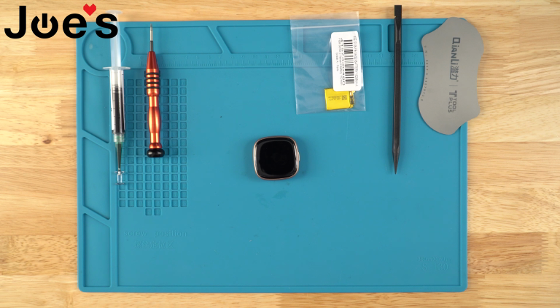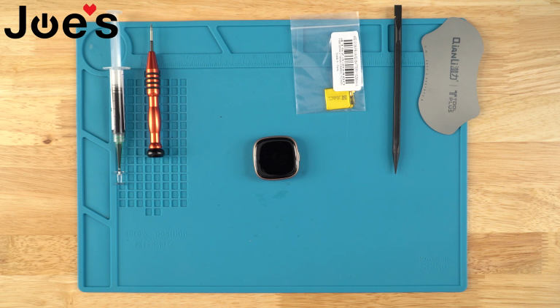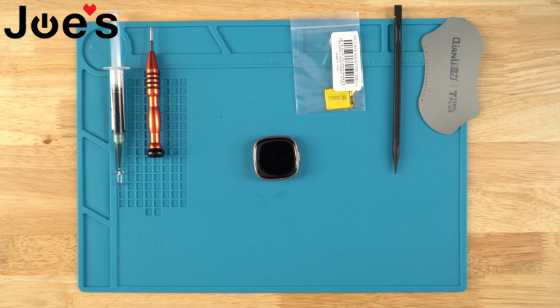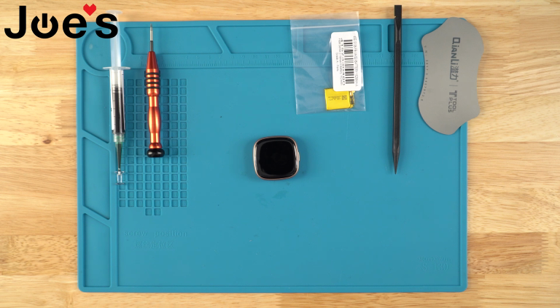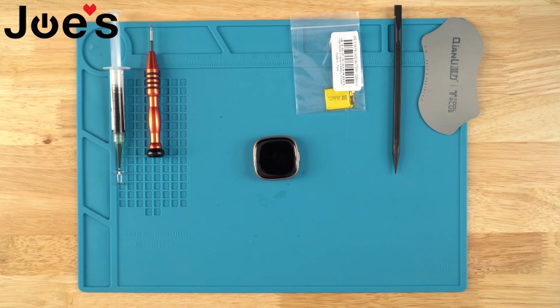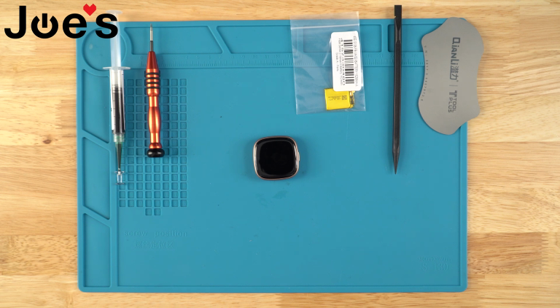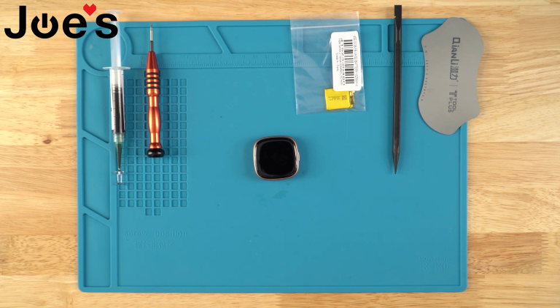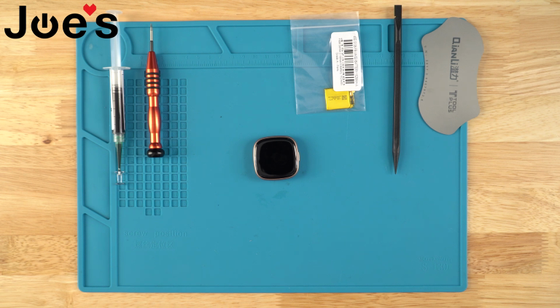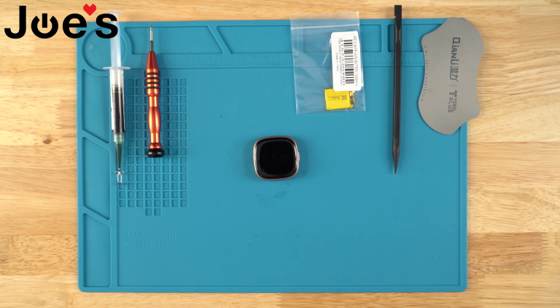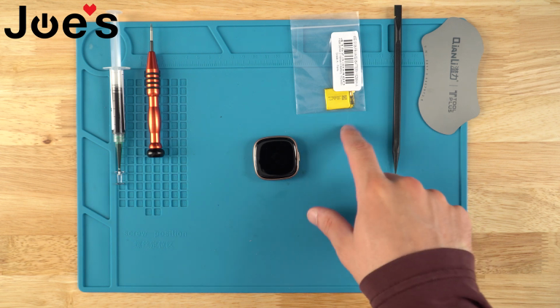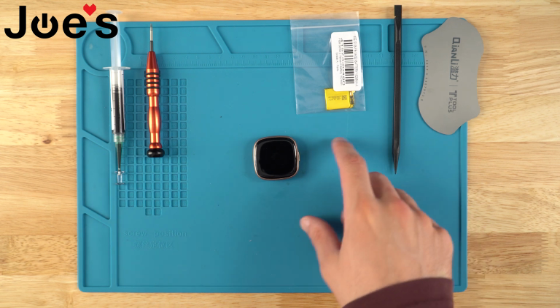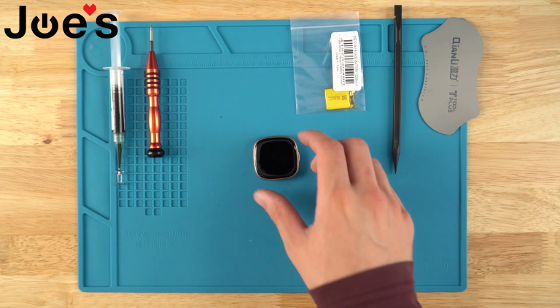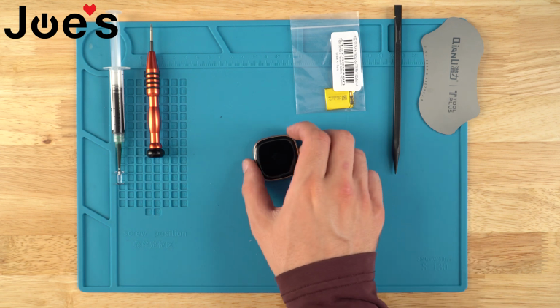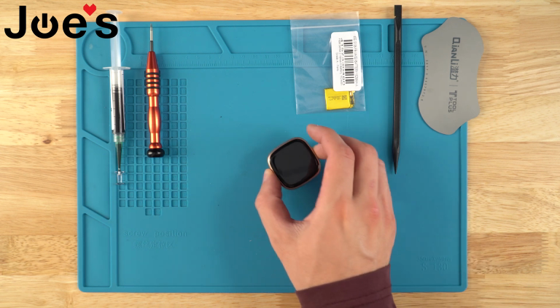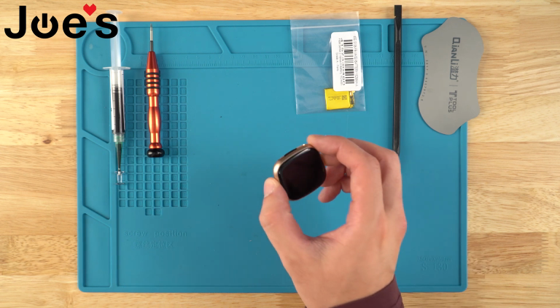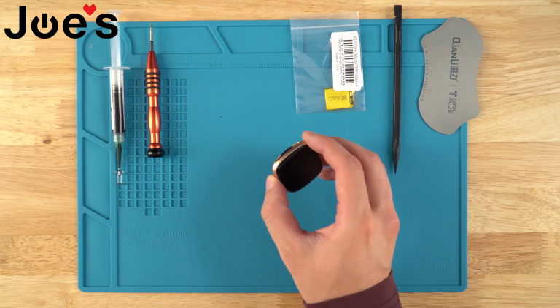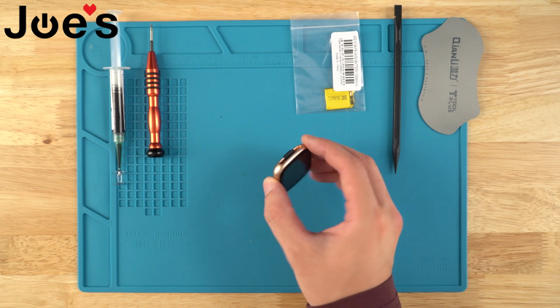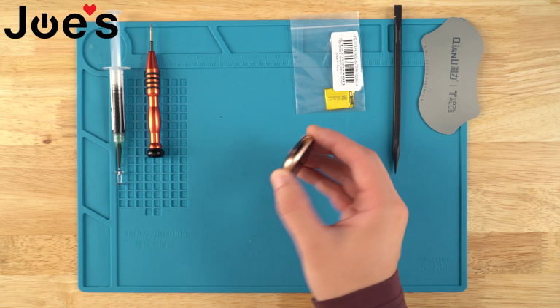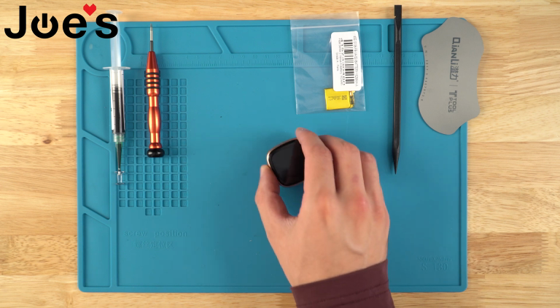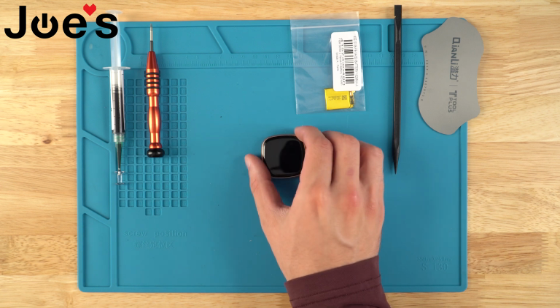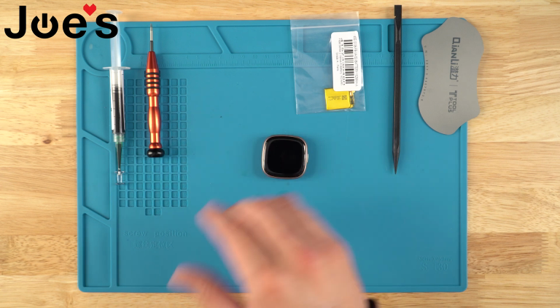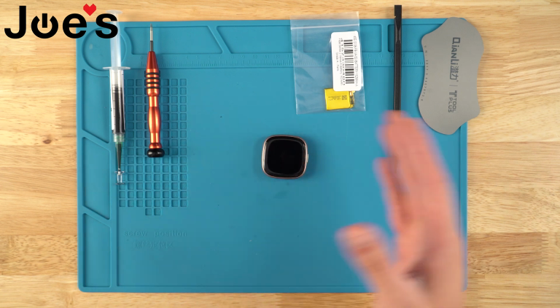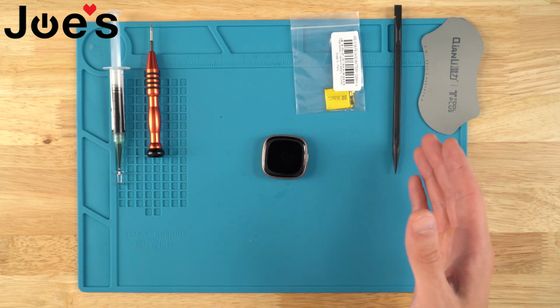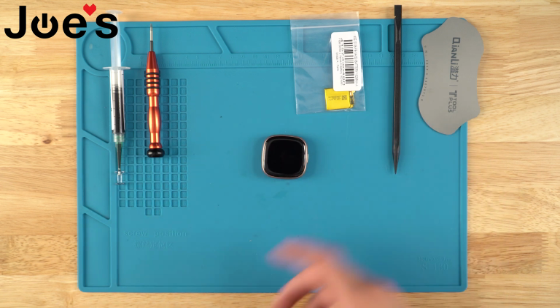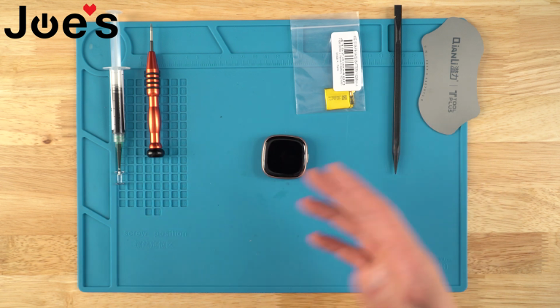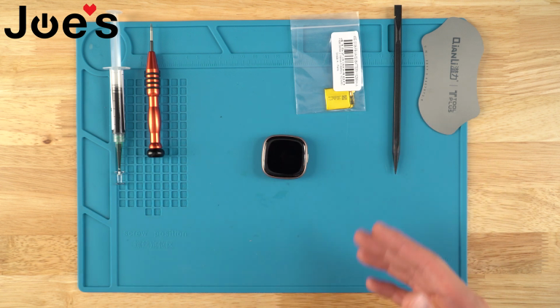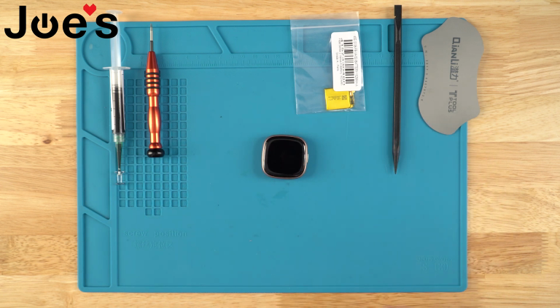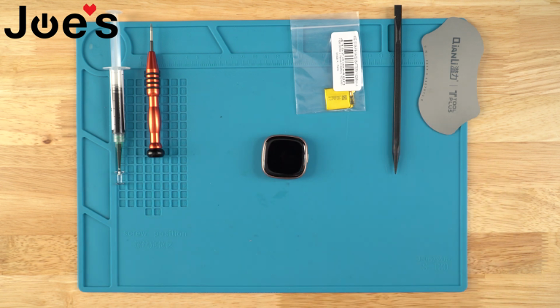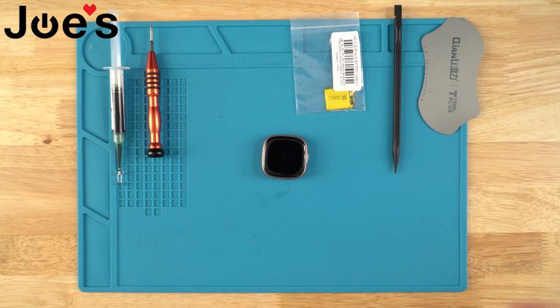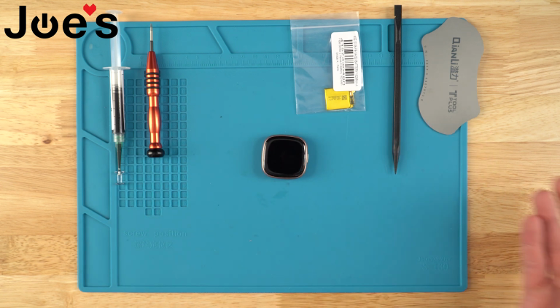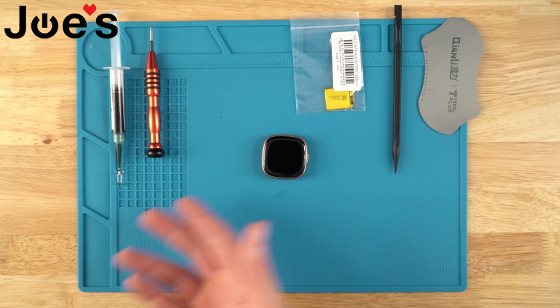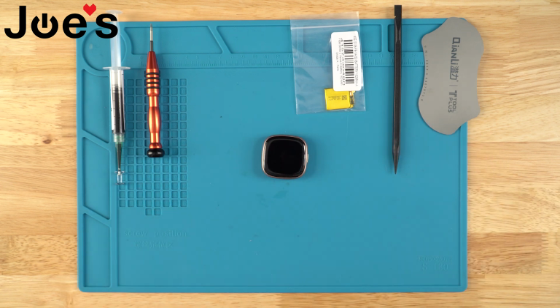Hello everyone, today I'm going to be showing you how to replace your battery on your Fitbit Versa 4 or Sense 2. It's the same battery, same process, and we're going to be using this toolkit.